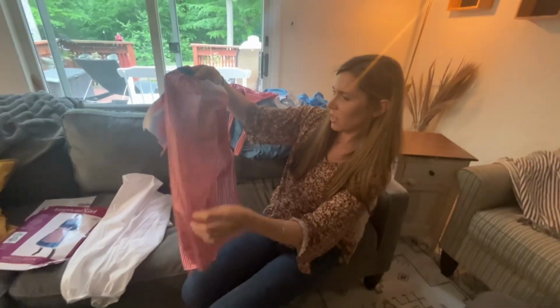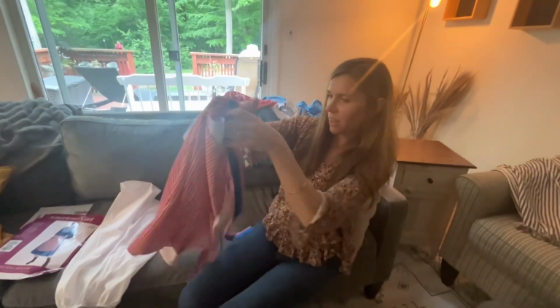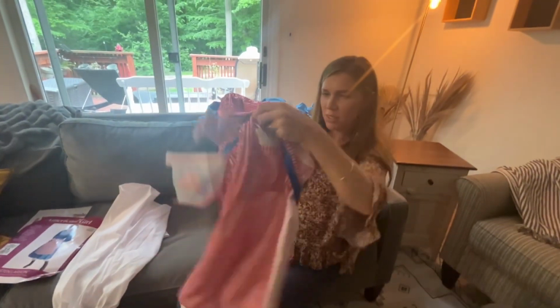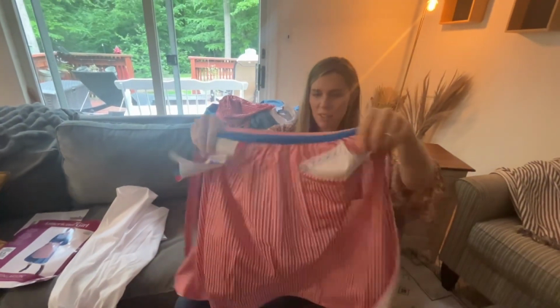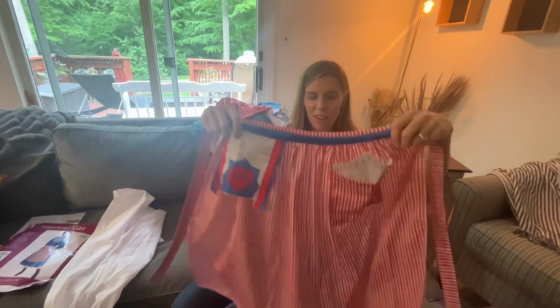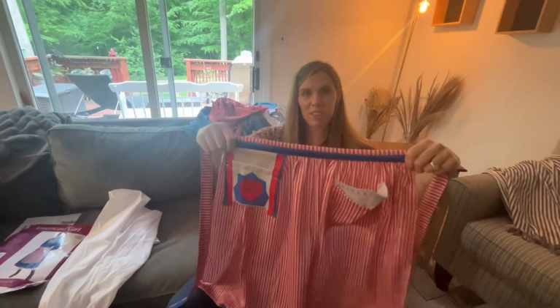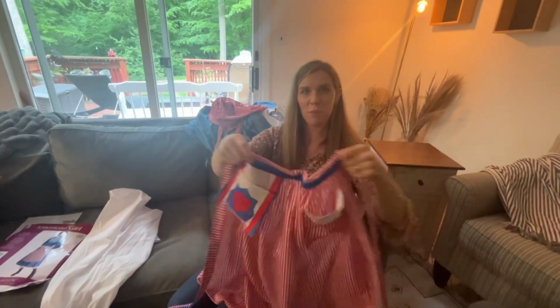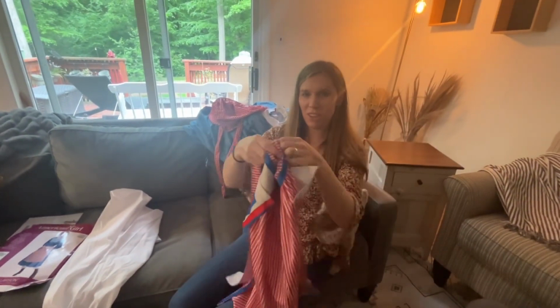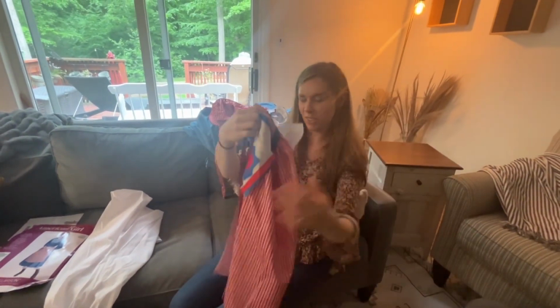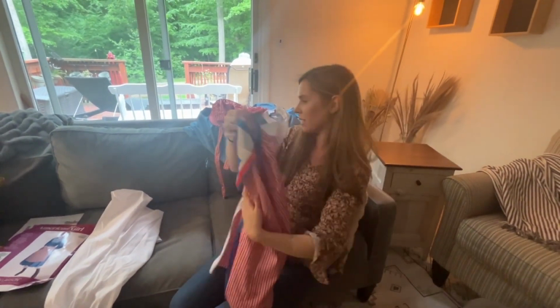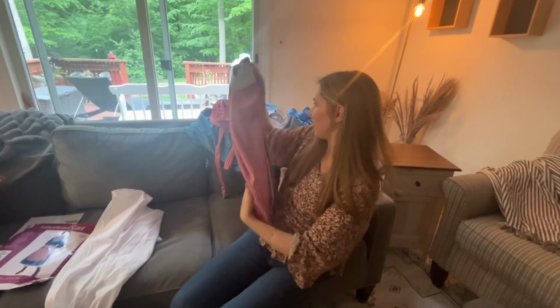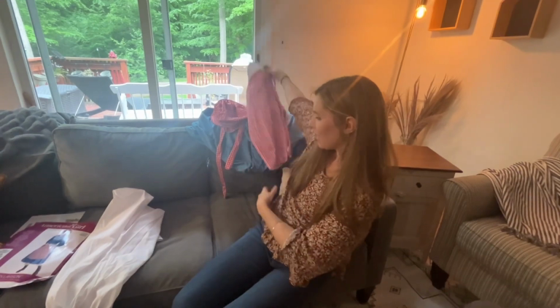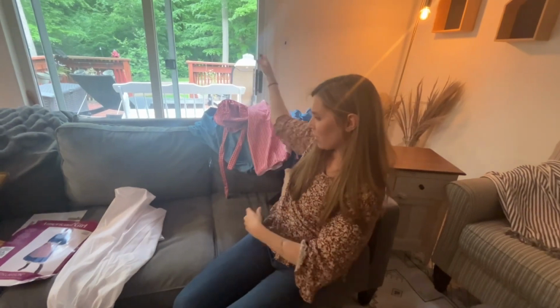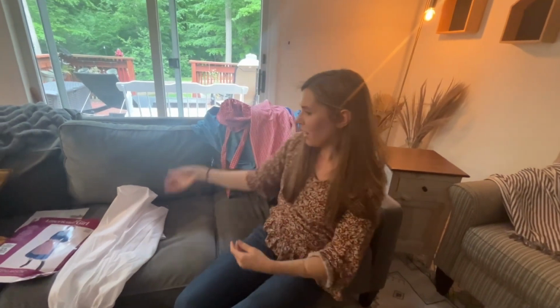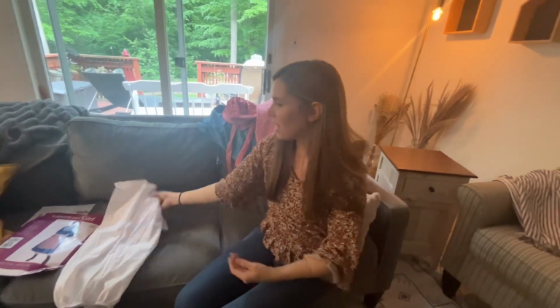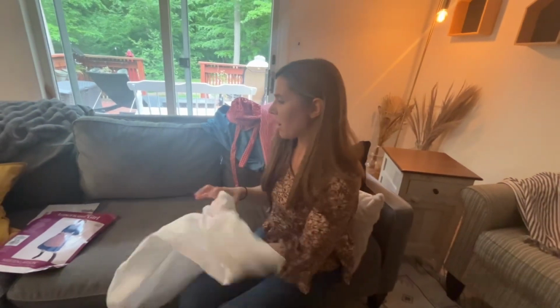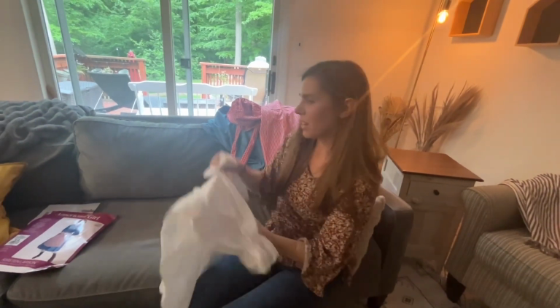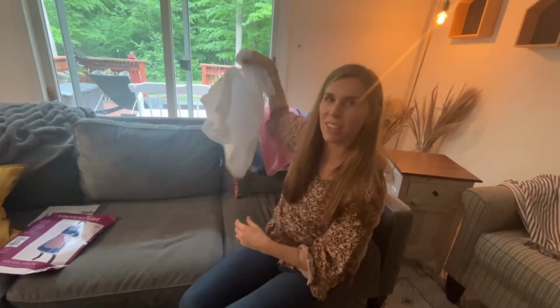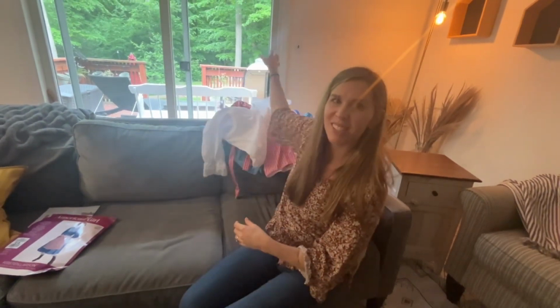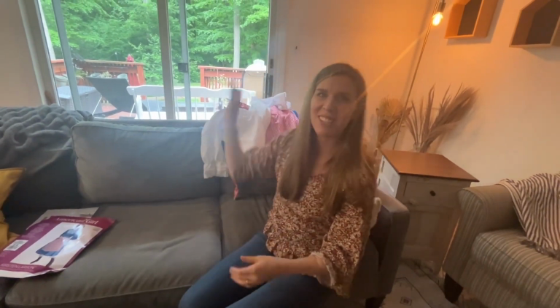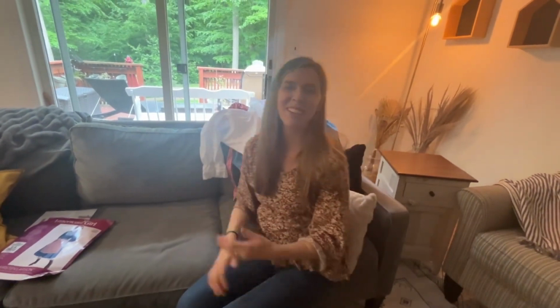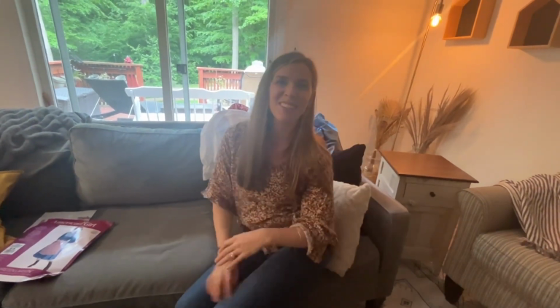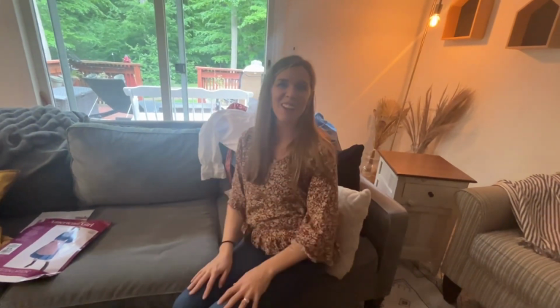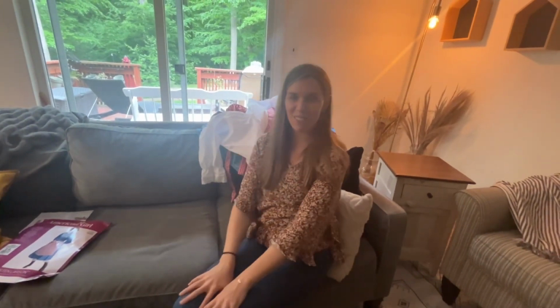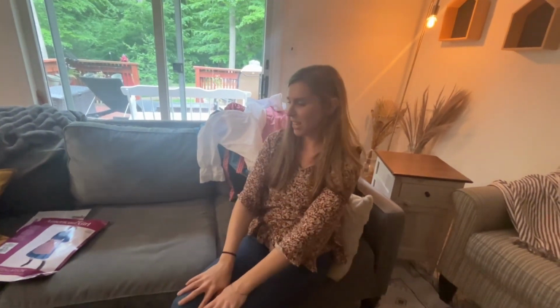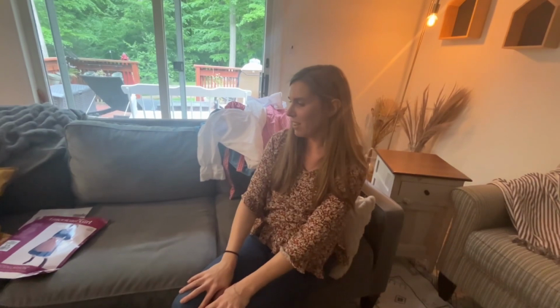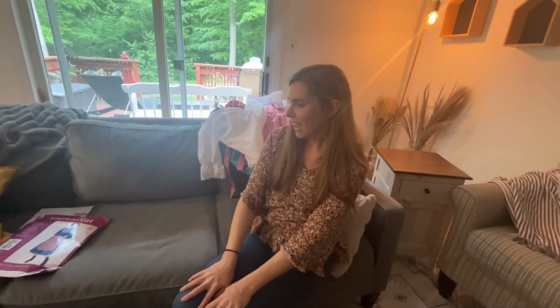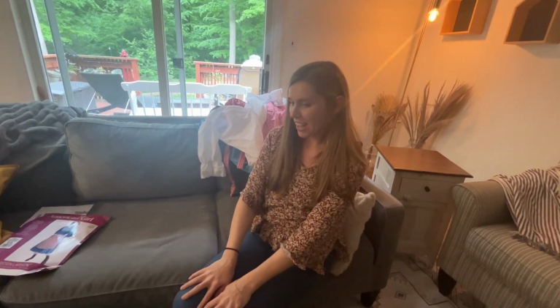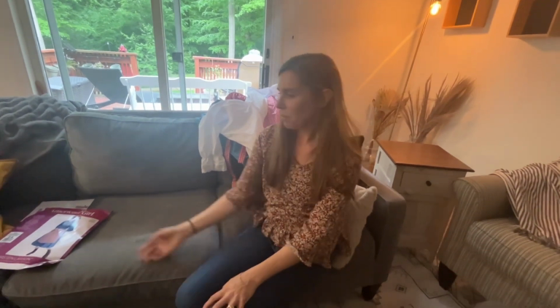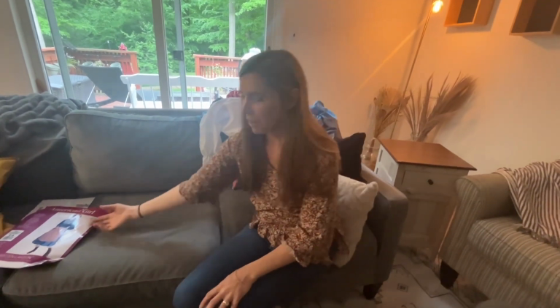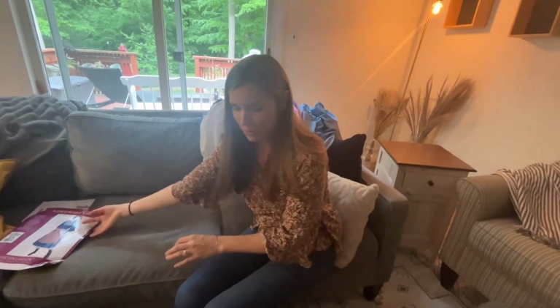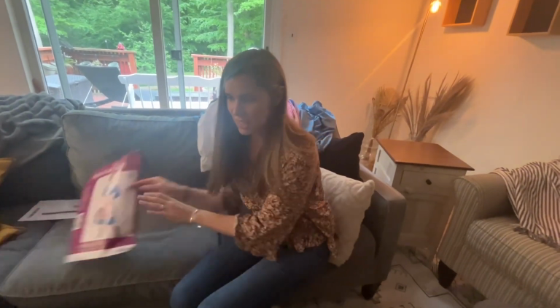It wasn't exactly what I was expecting — I think it's a little better than I was expecting. So there is the unboxing of the Kirsten American Girl costume that just came out, made by Rubies. I hope you enjoyed this.